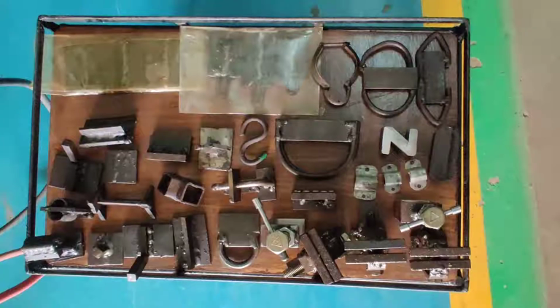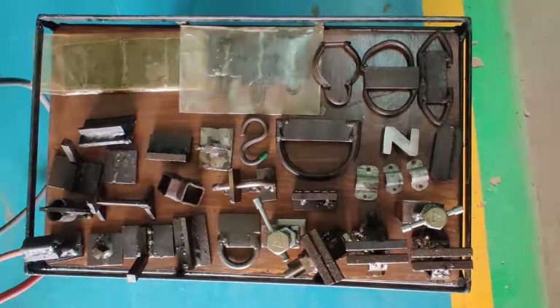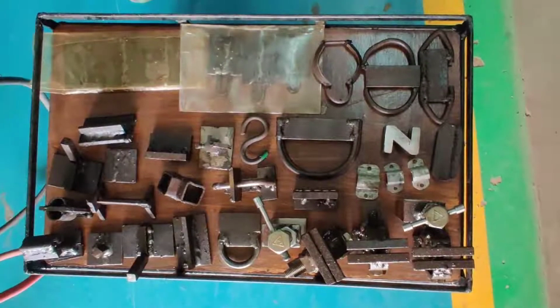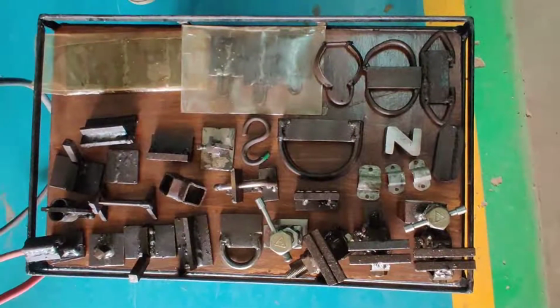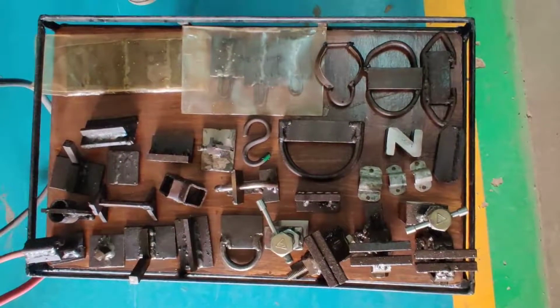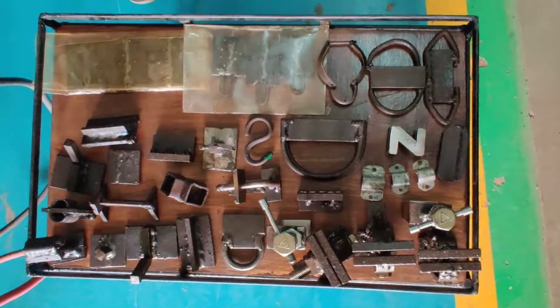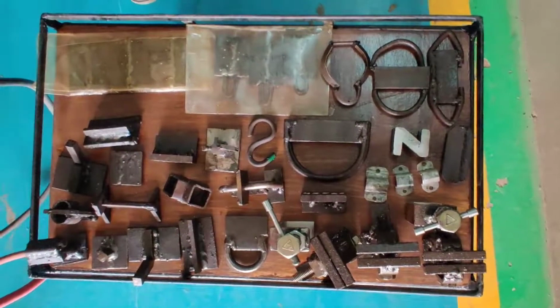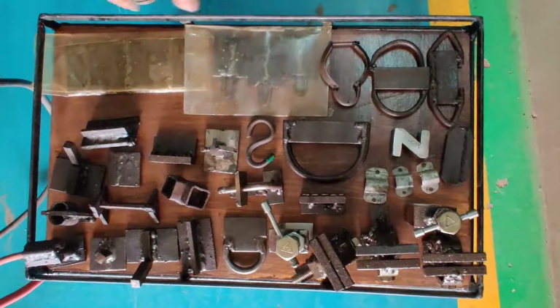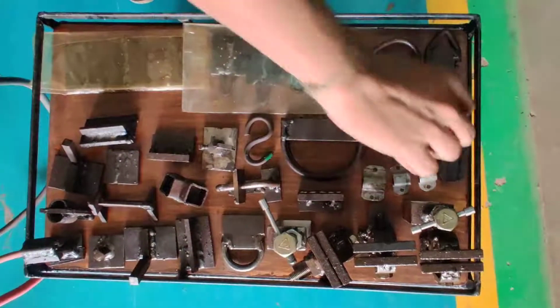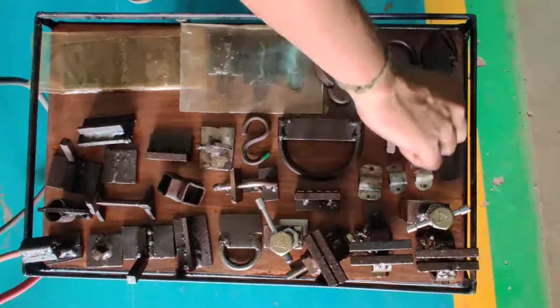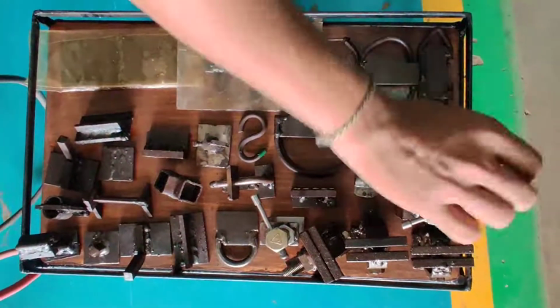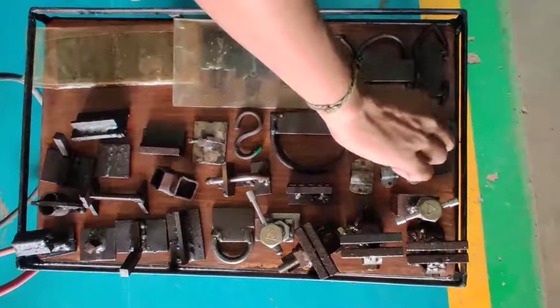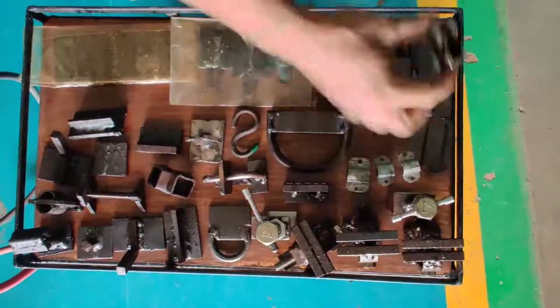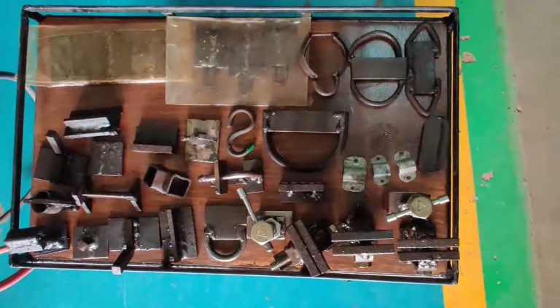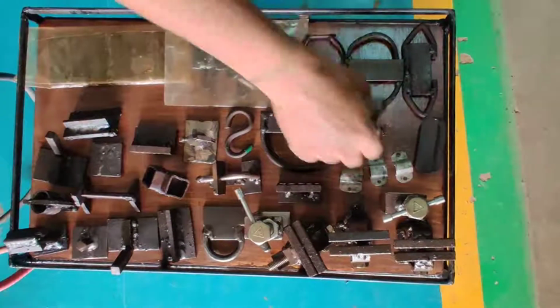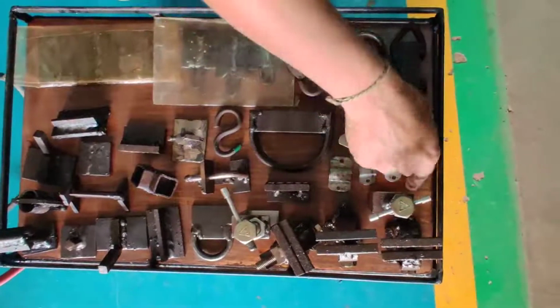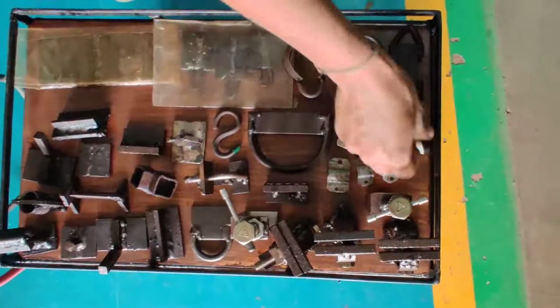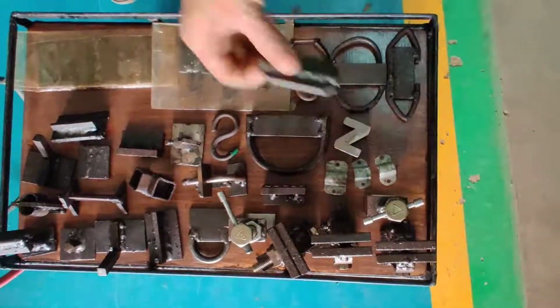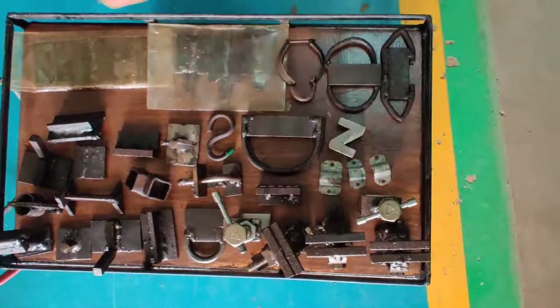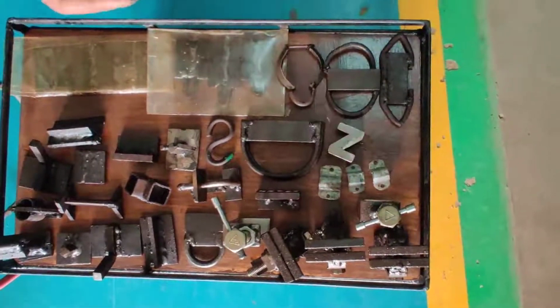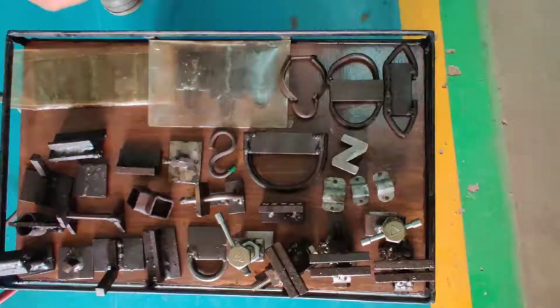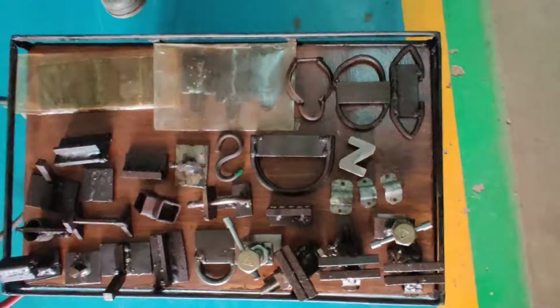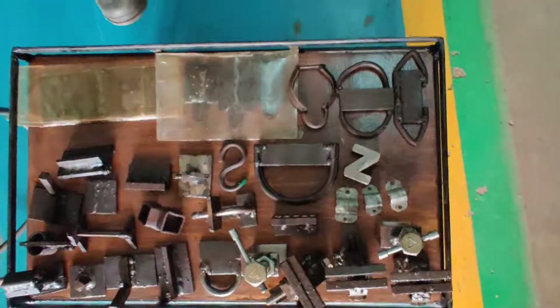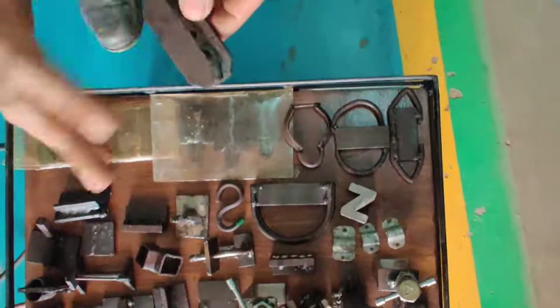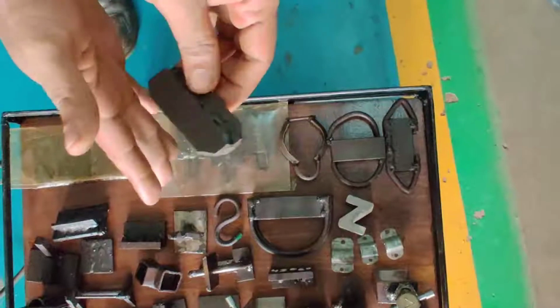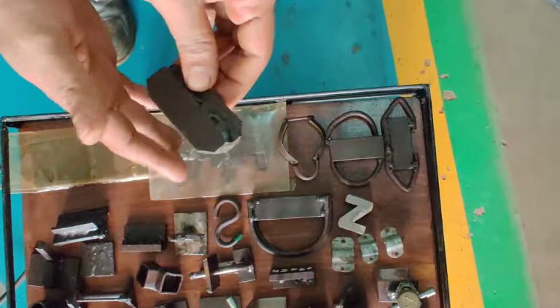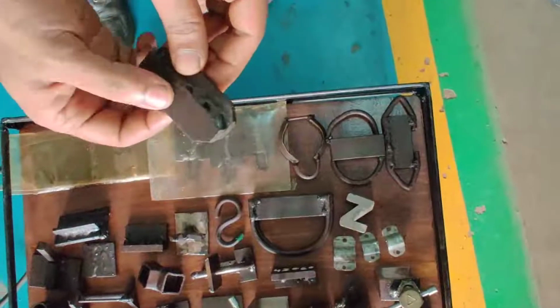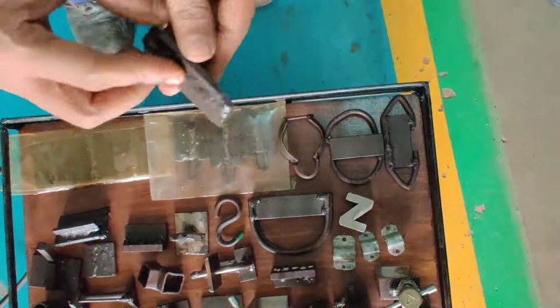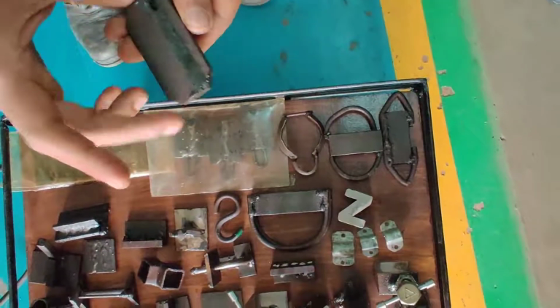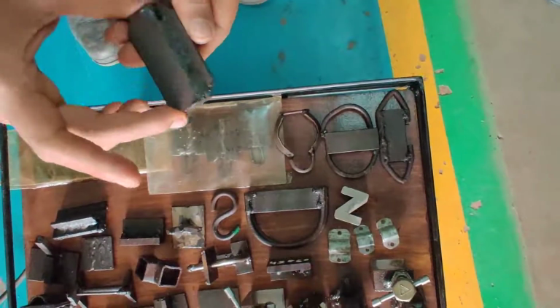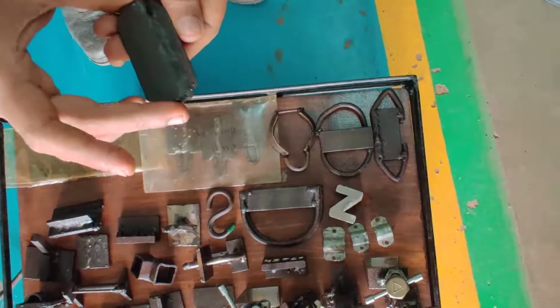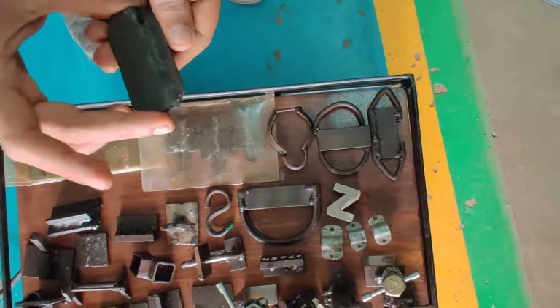These are the sample jobs which our students have done previously. As you can see, this is a lap joint where two sections of steel are placed on top of each other and are joined together by using an AC arc welder.